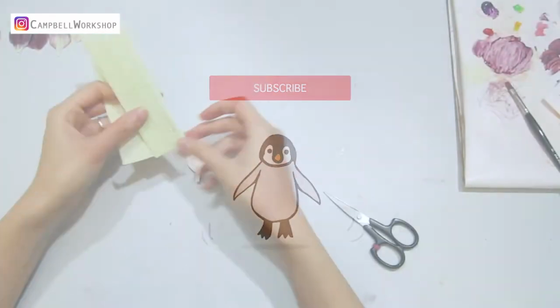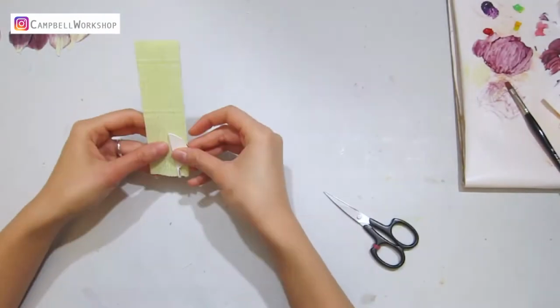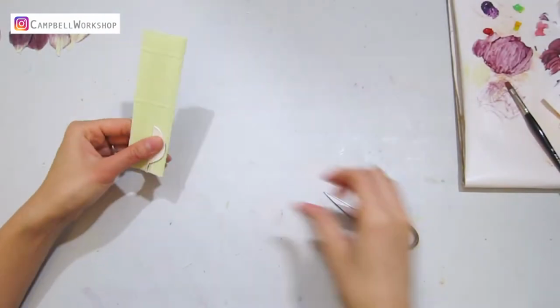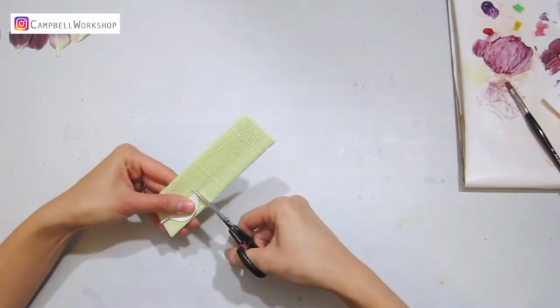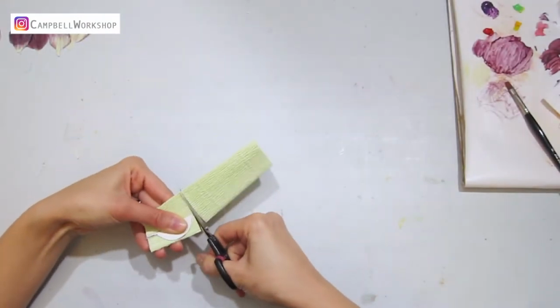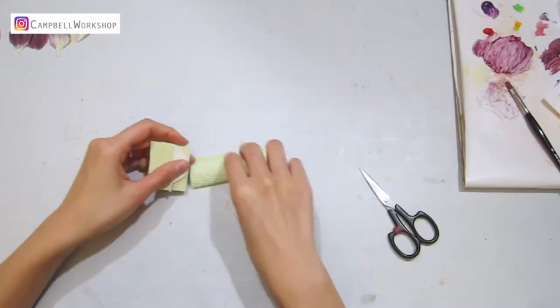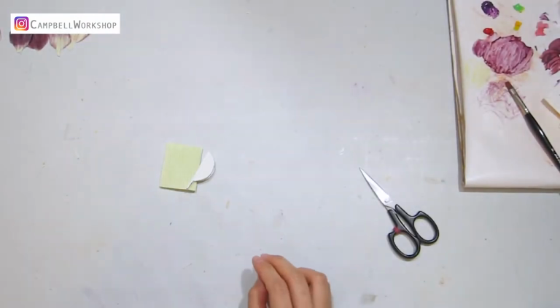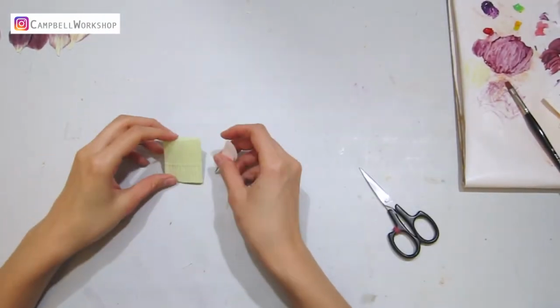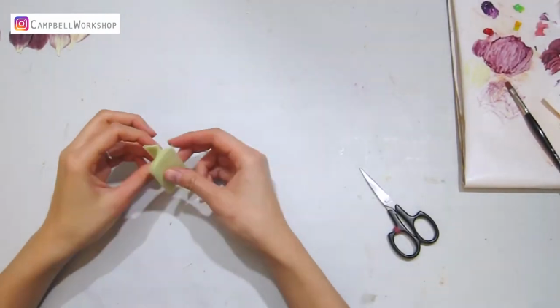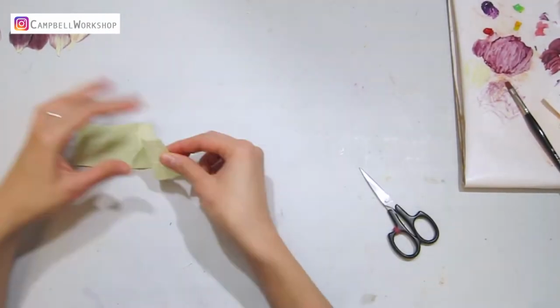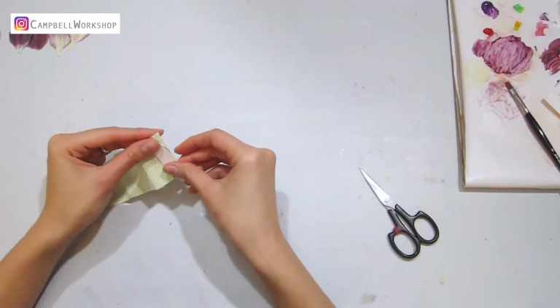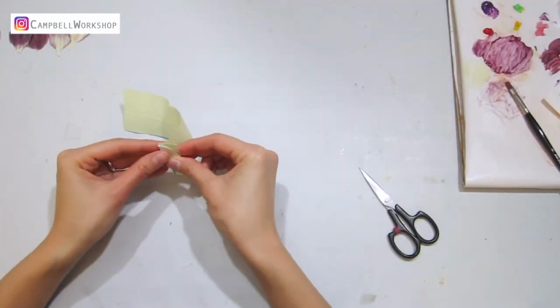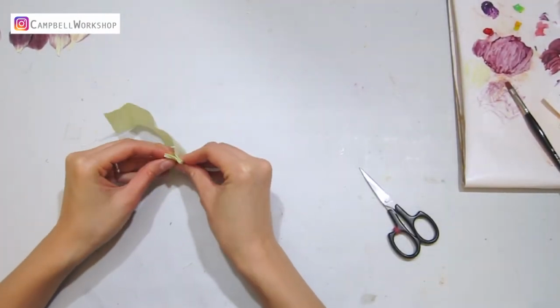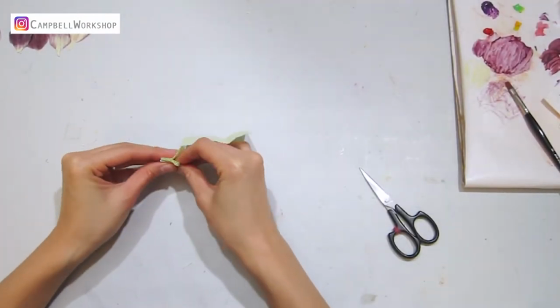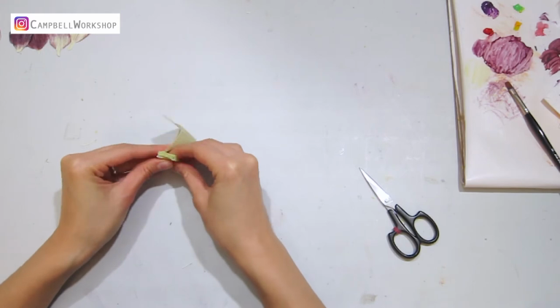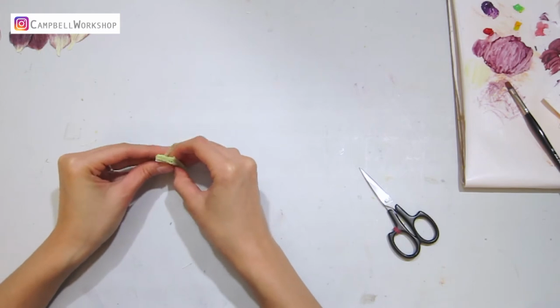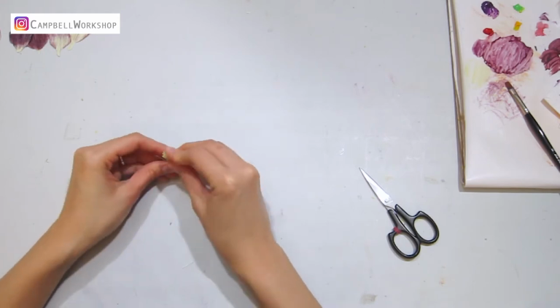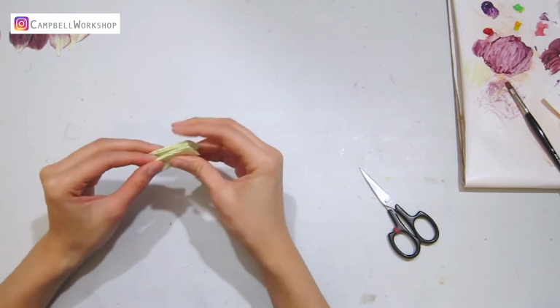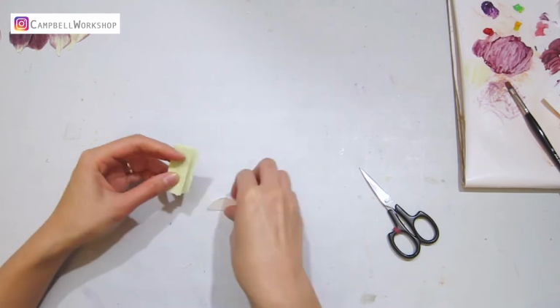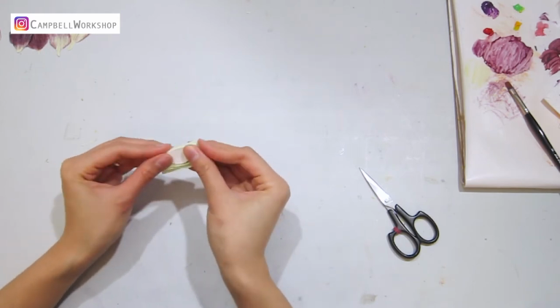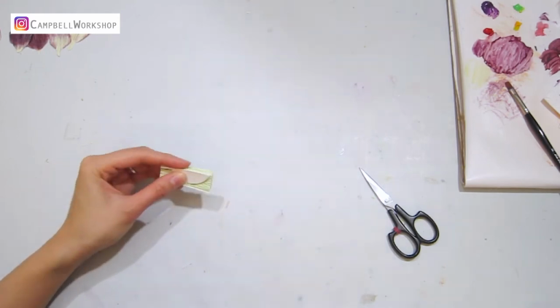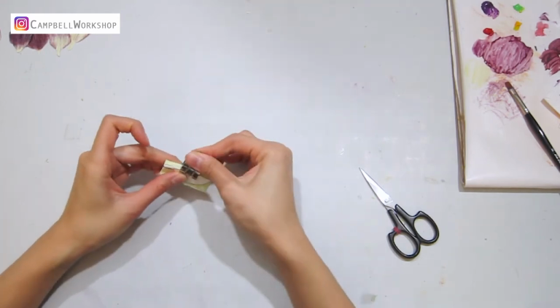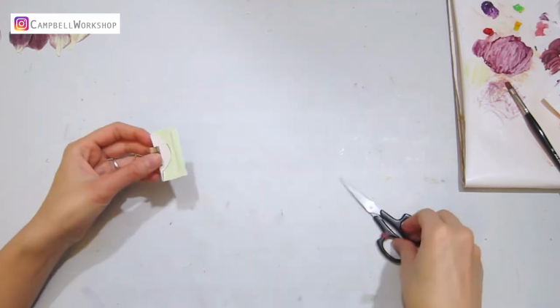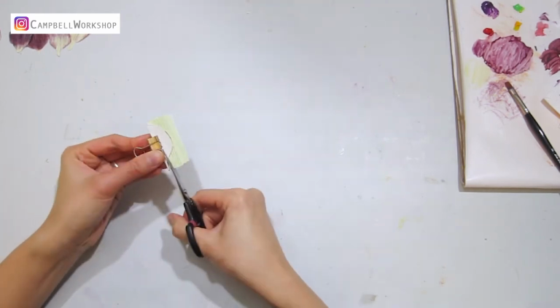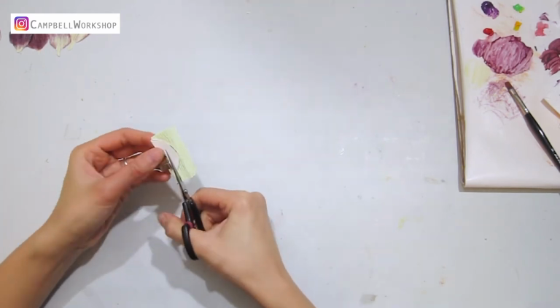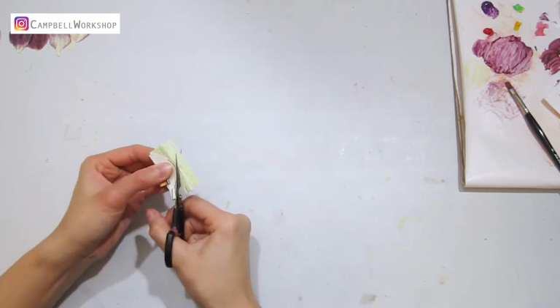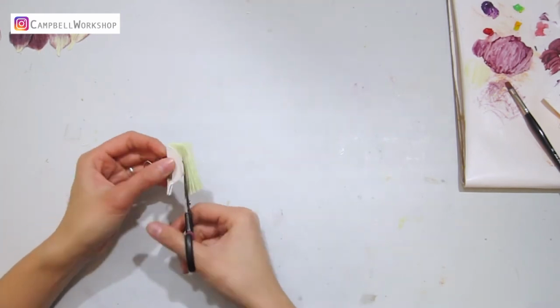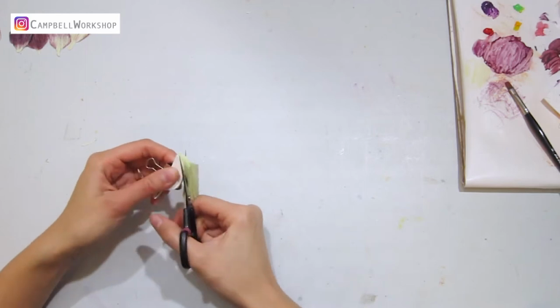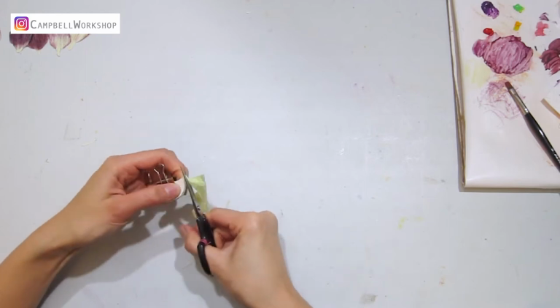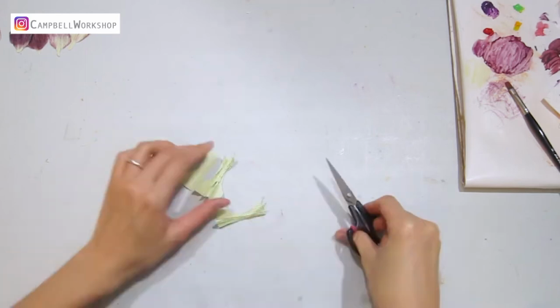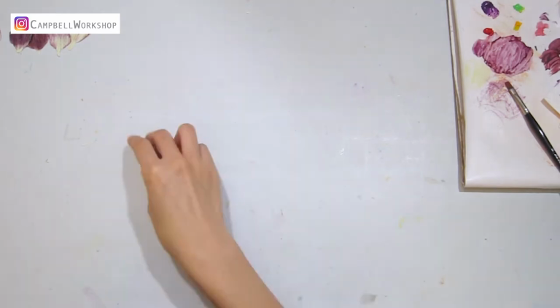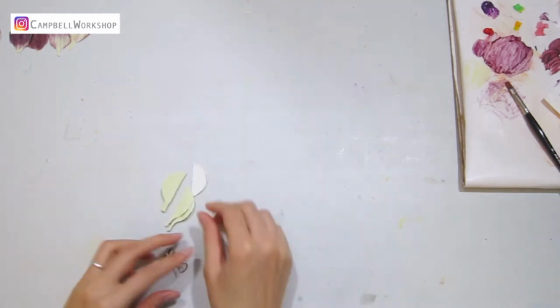First of all, we will need to cut the petals out according to a template. We will need five petals for each flower. Today I'm going to work with five light green petals and five beige petals.